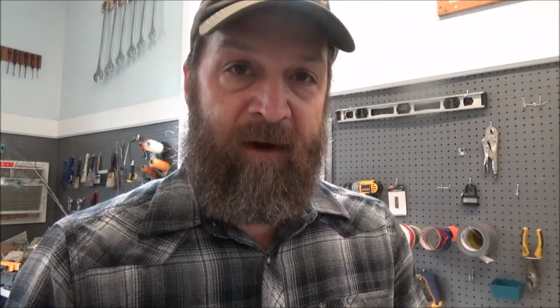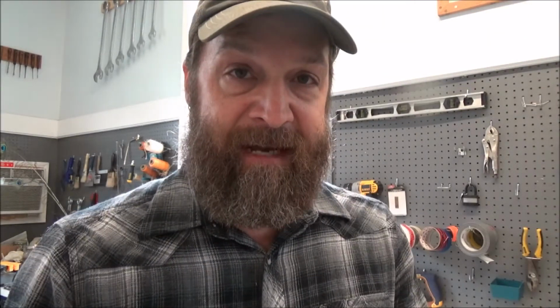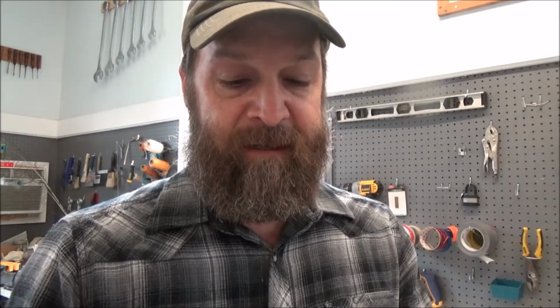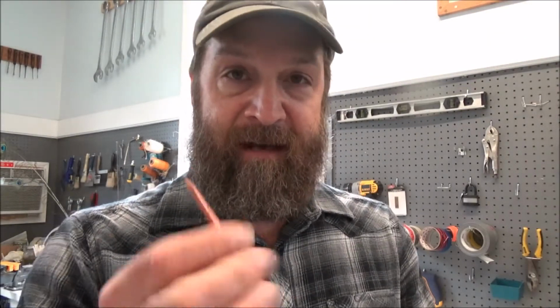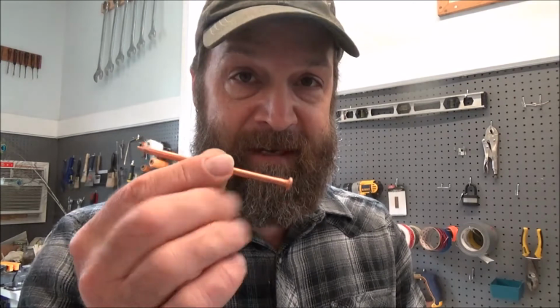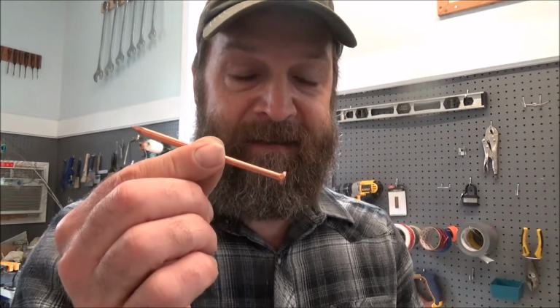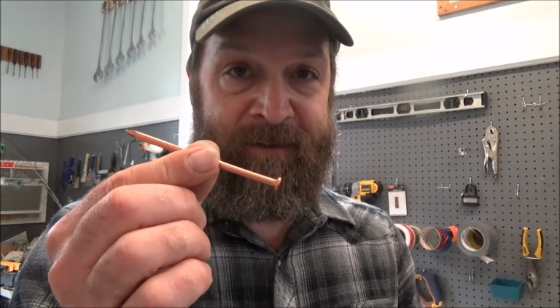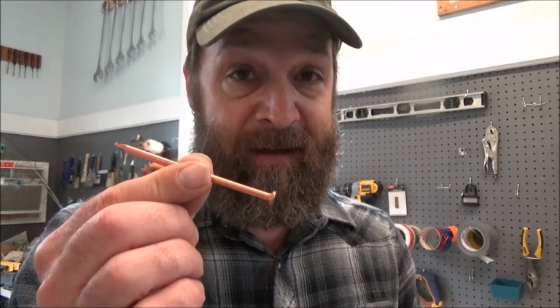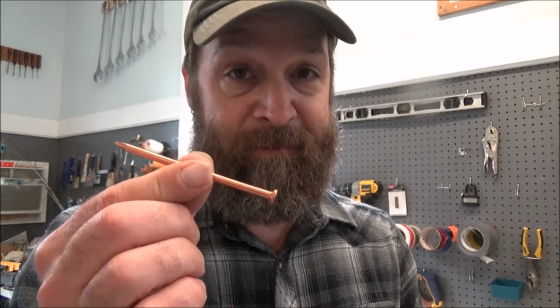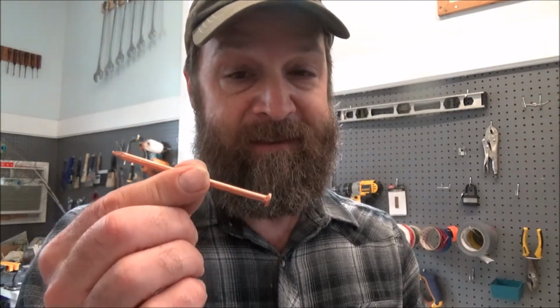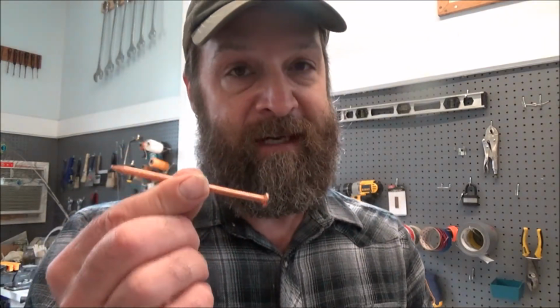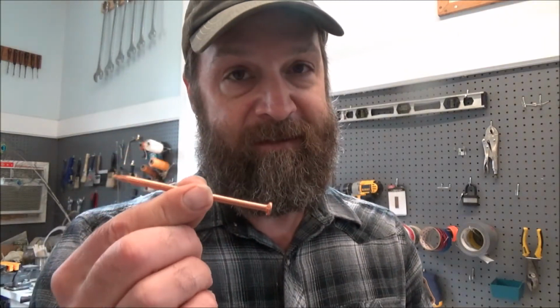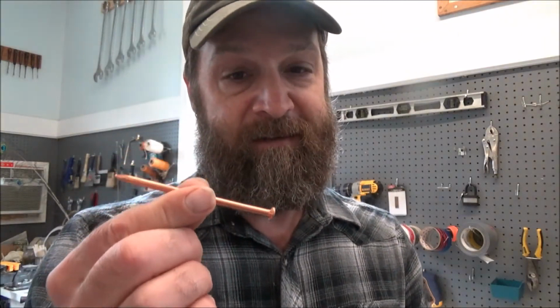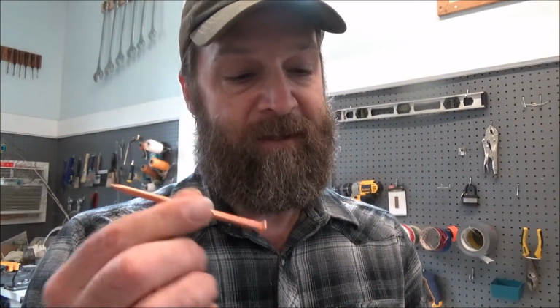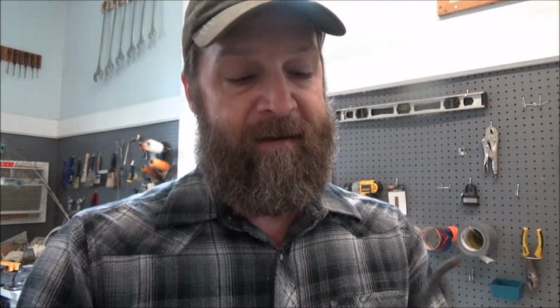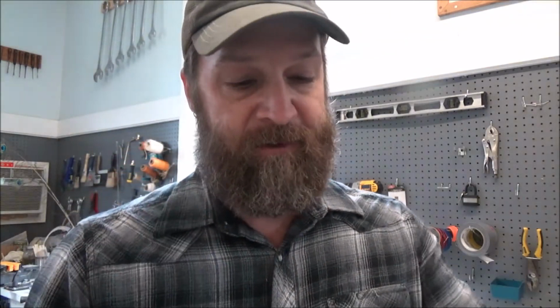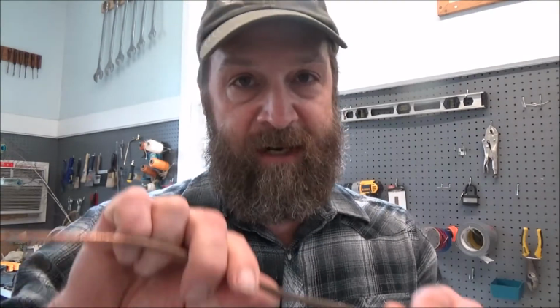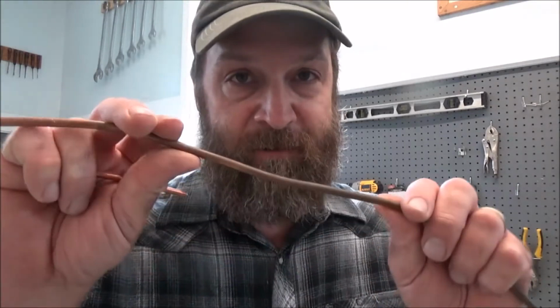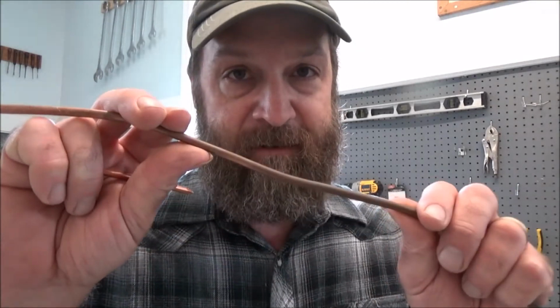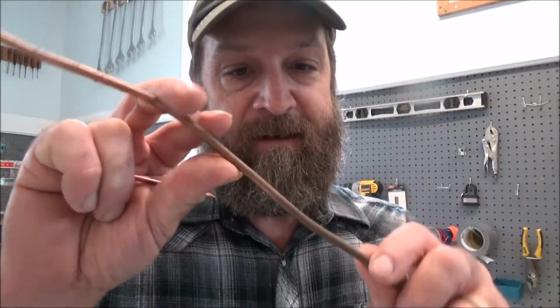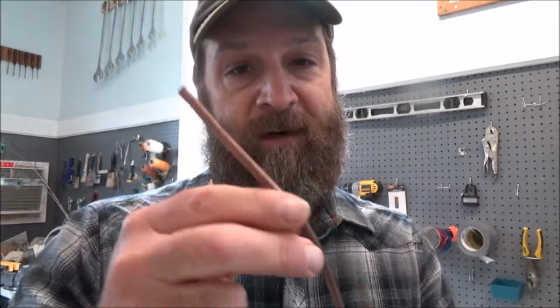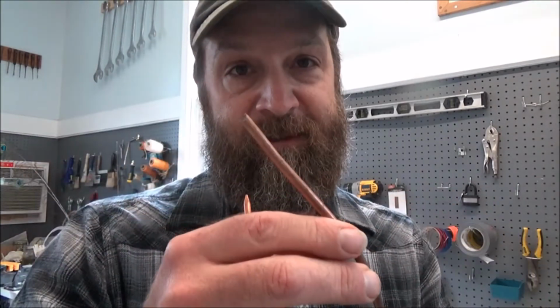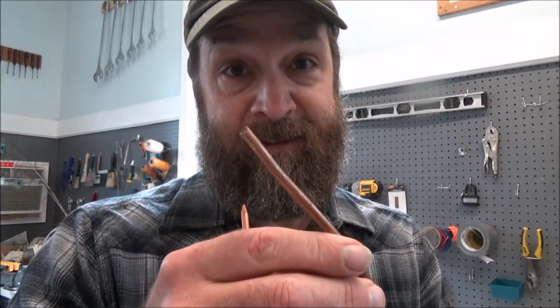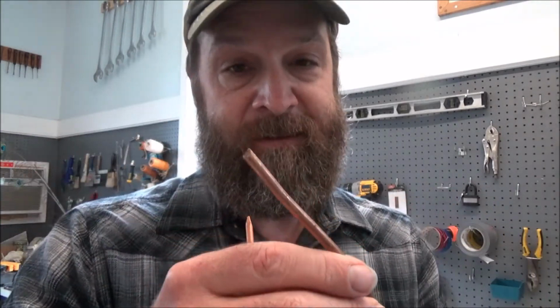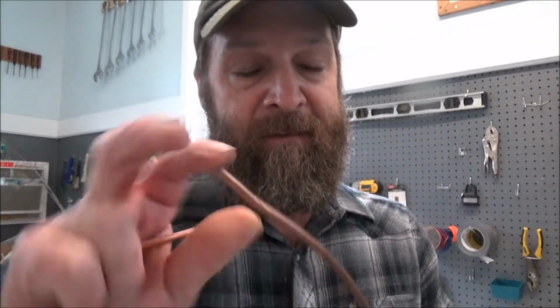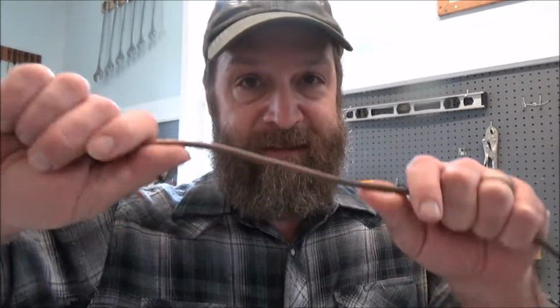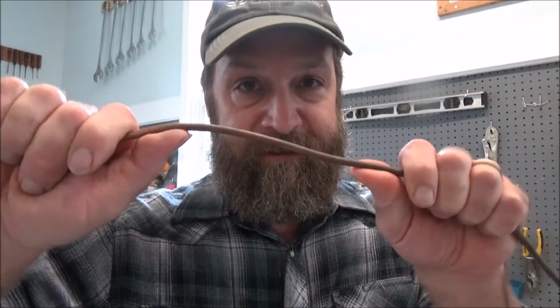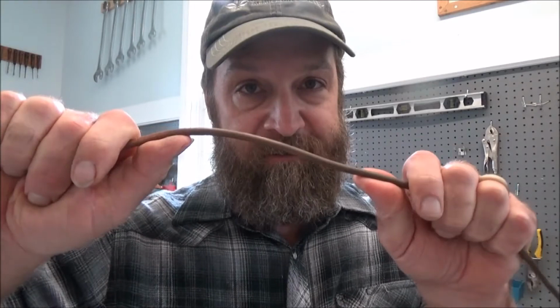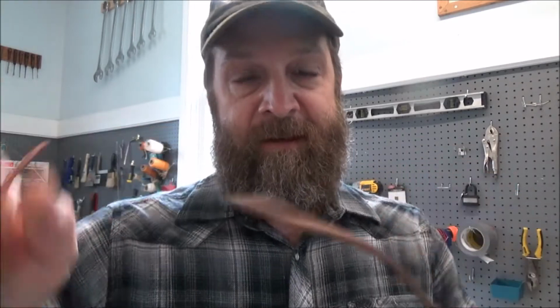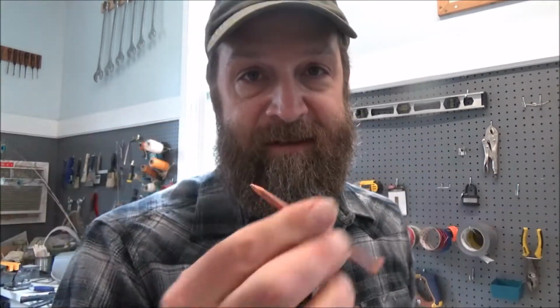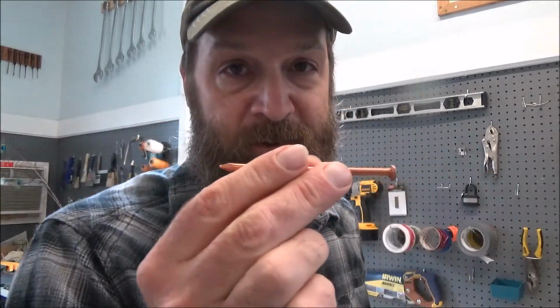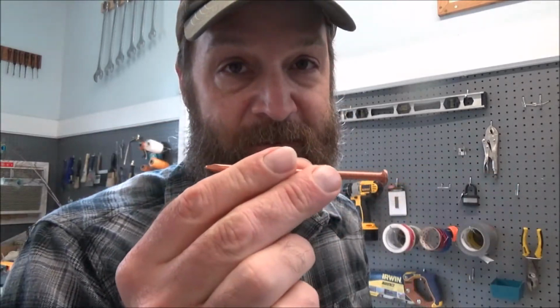Regarding the copper, I did find online some solid copper nails. These aren't copper plated, they're solid copper. You can also try ground rod for electrical installations, but I find that's a little softer and the nails work really well.